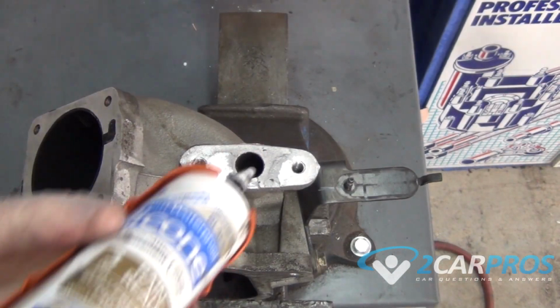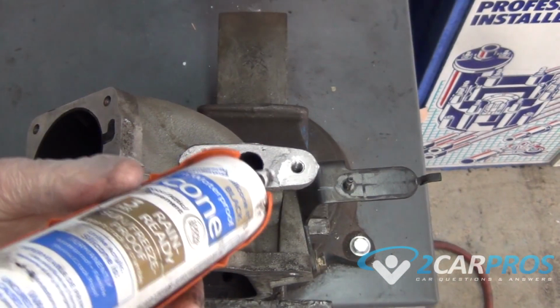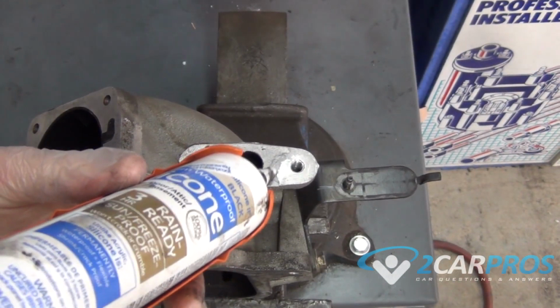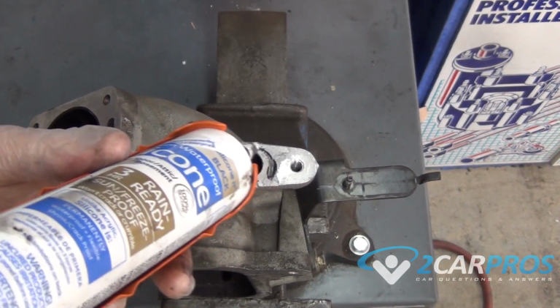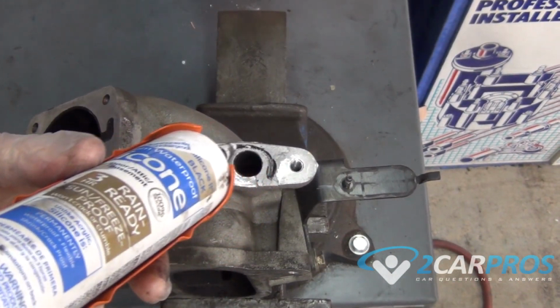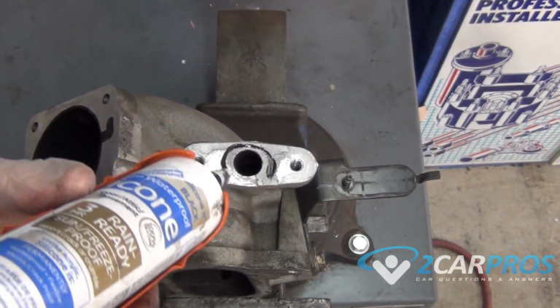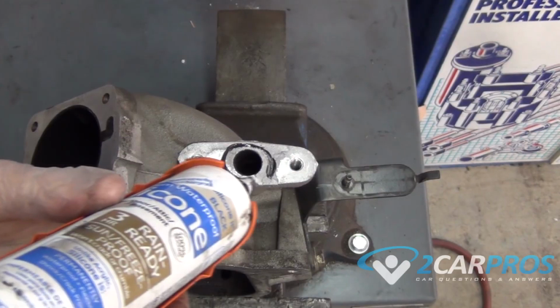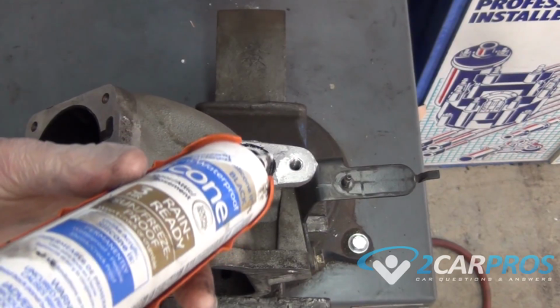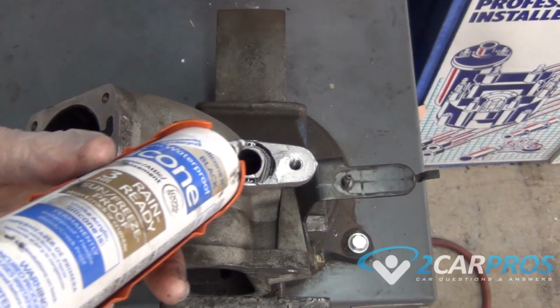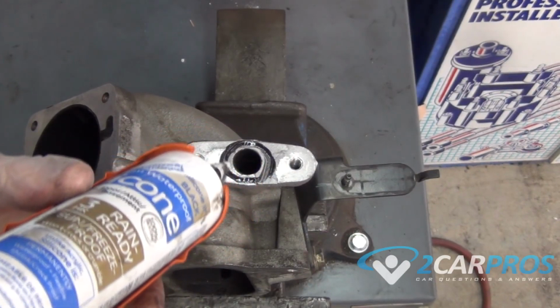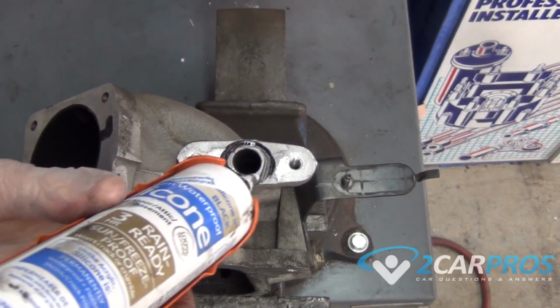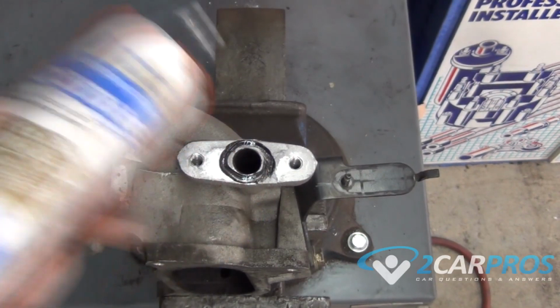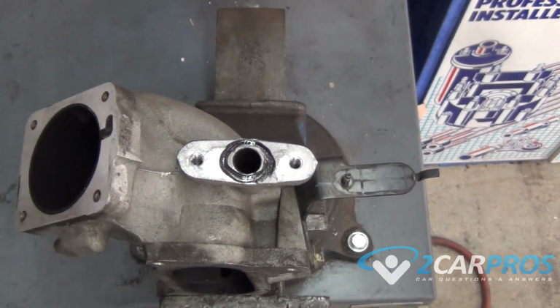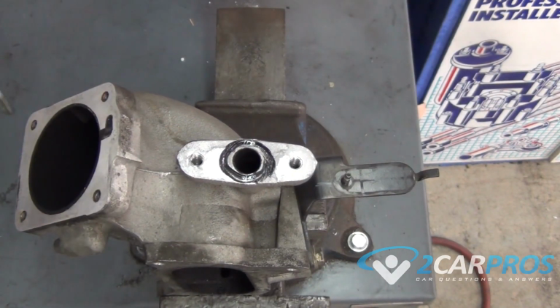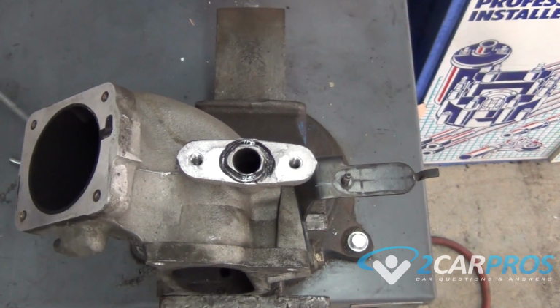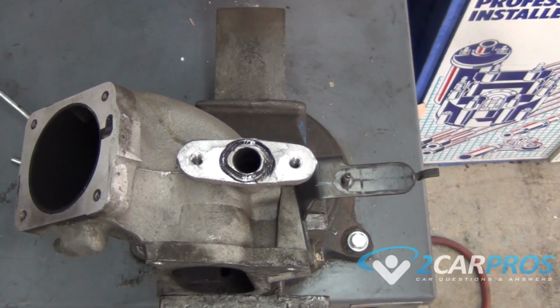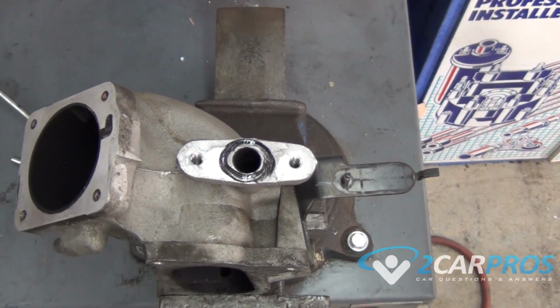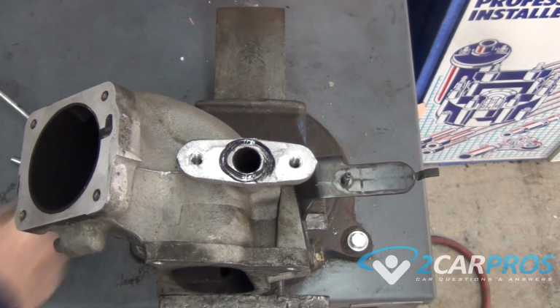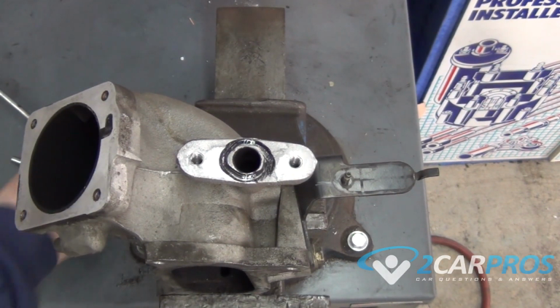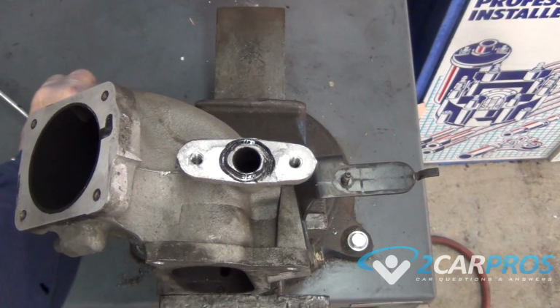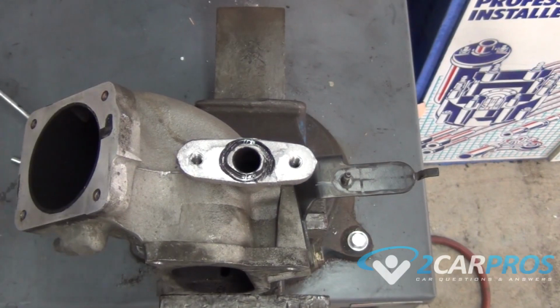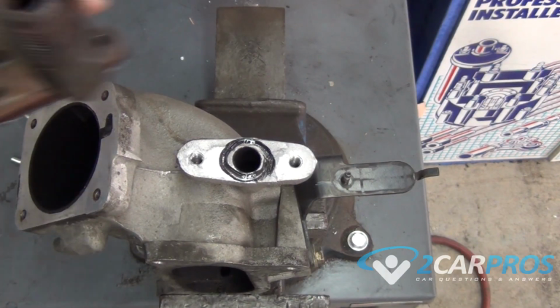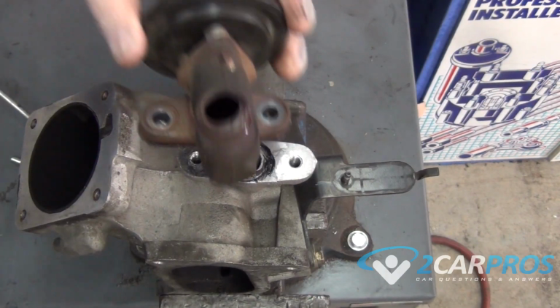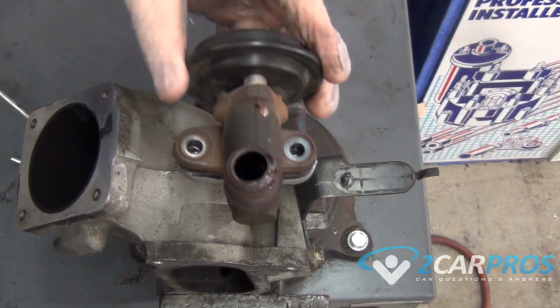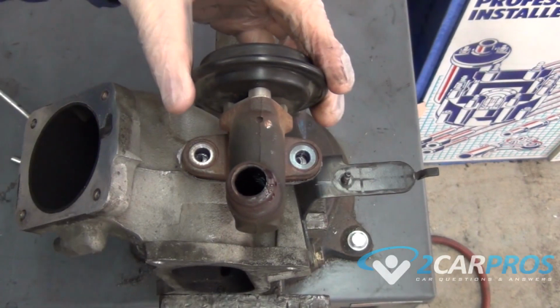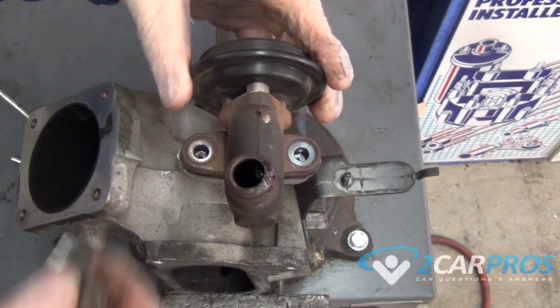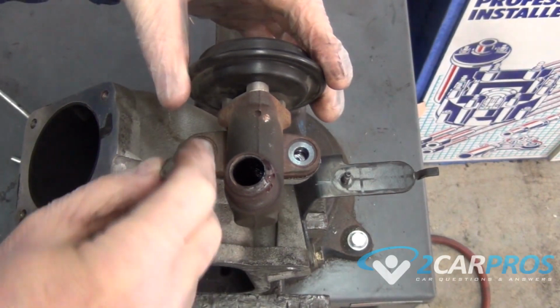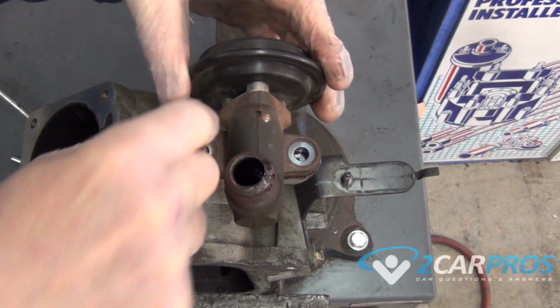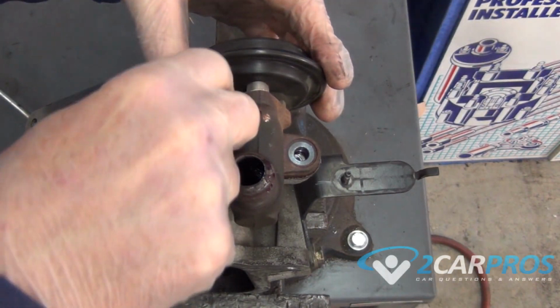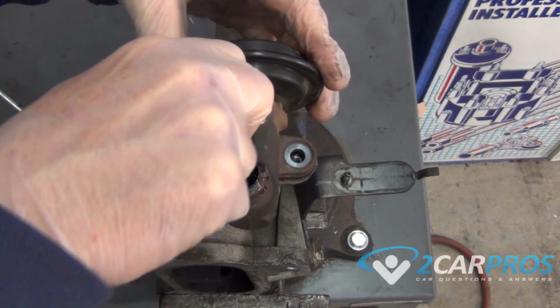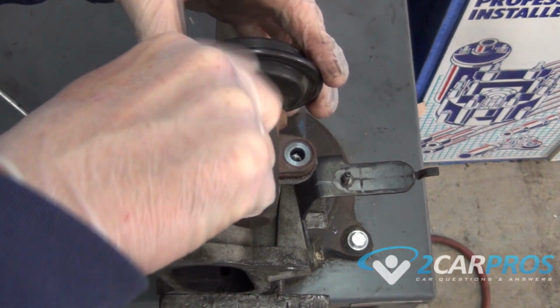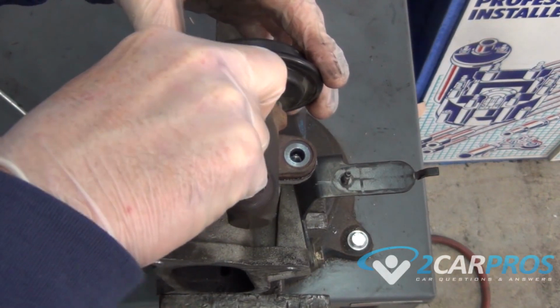Once we're sure of its operation we can reattach the EGR valve. If your EGR valve doesn't have a gasket like ours didn't, you can use a little bit of silicone rubber around the intake hole here and then bolt it back on.